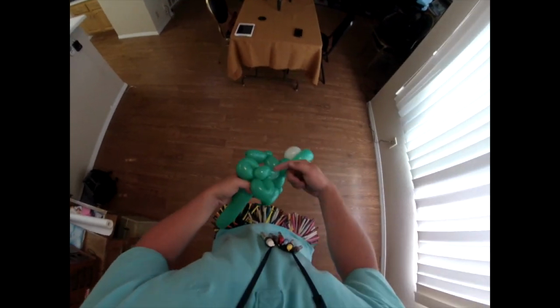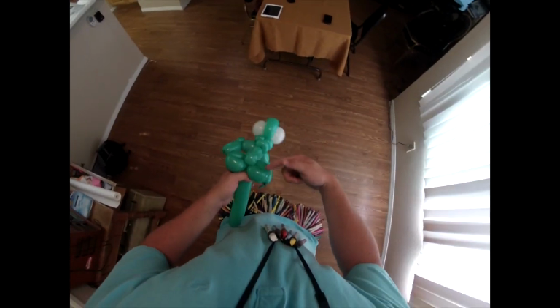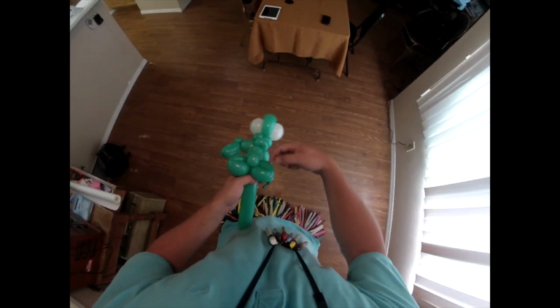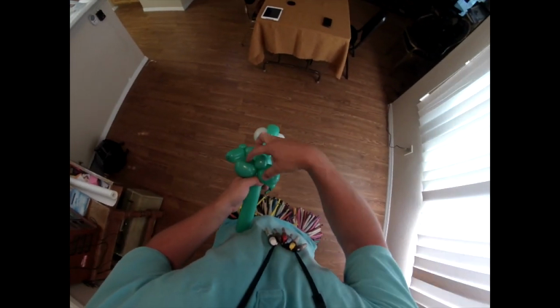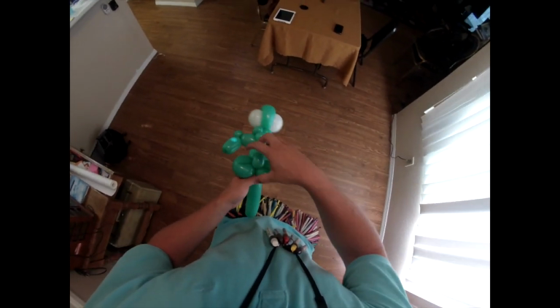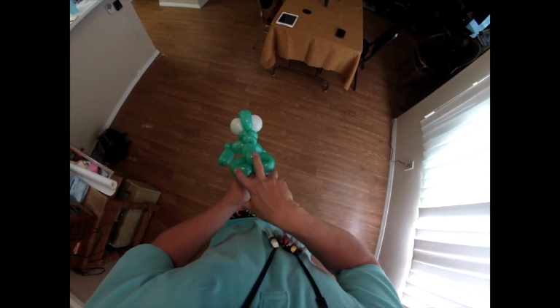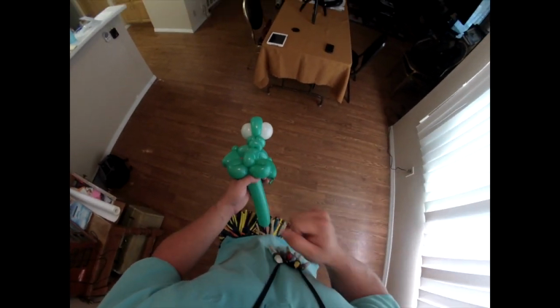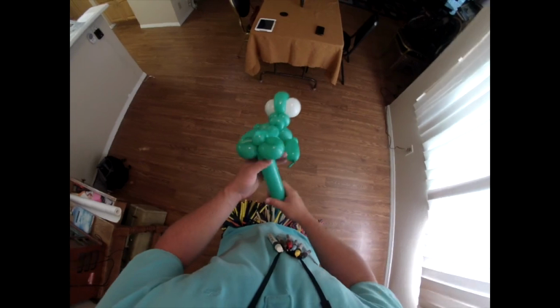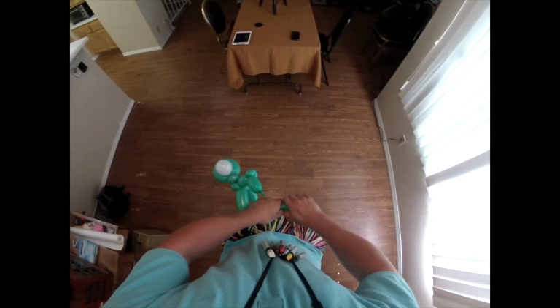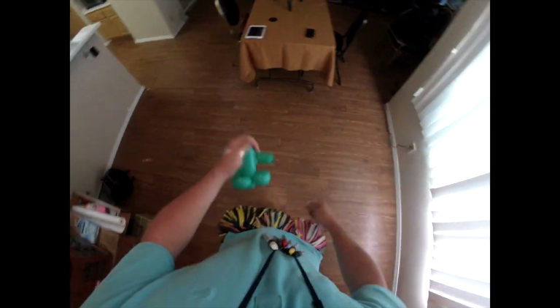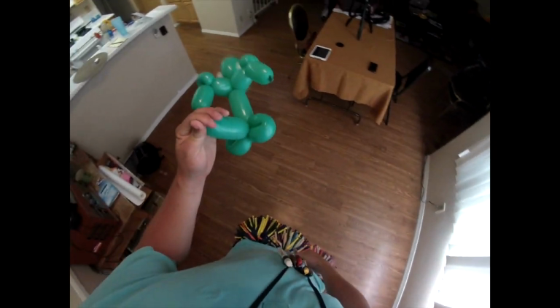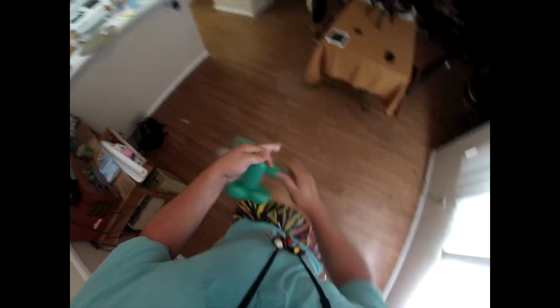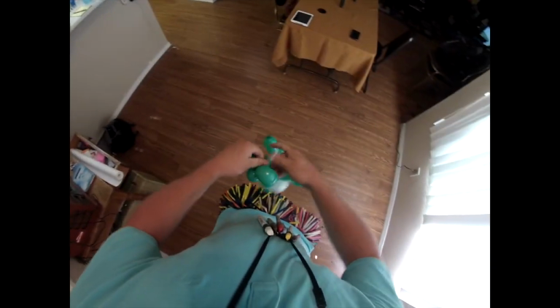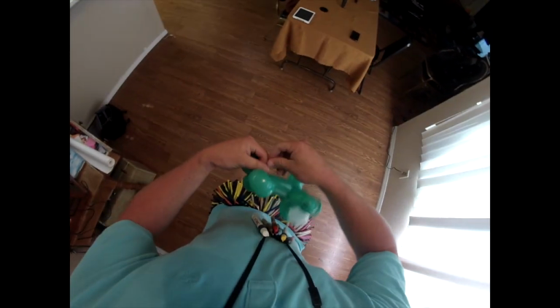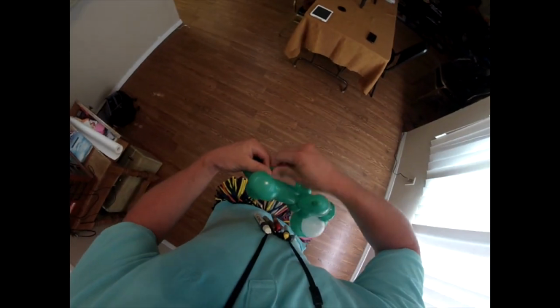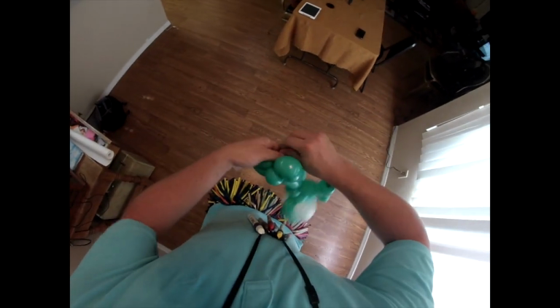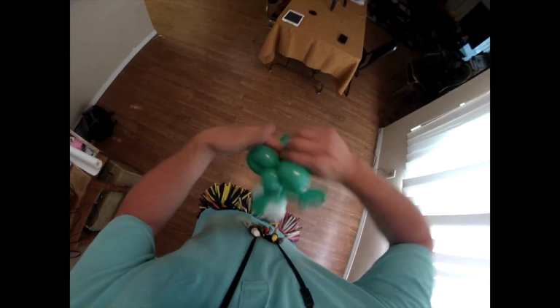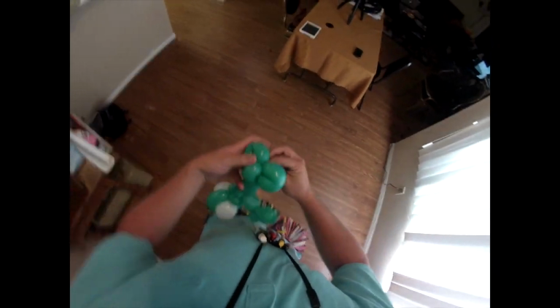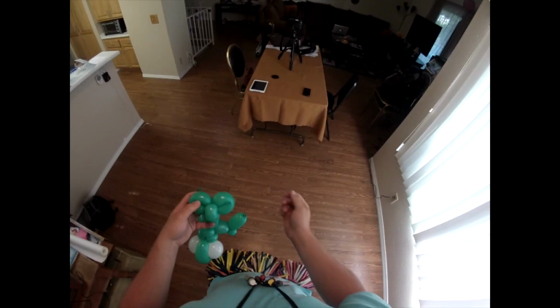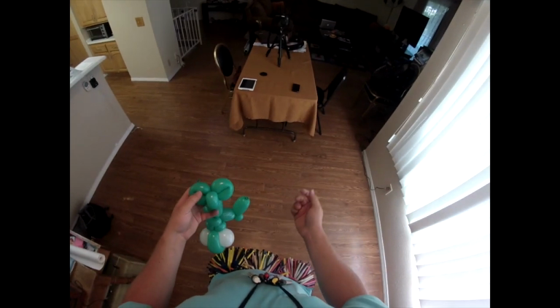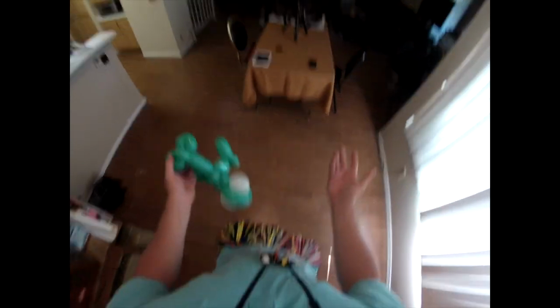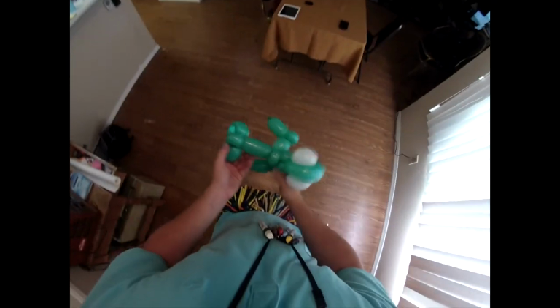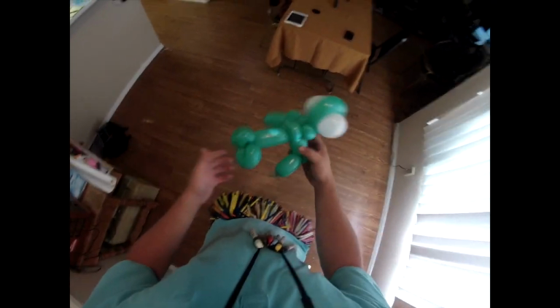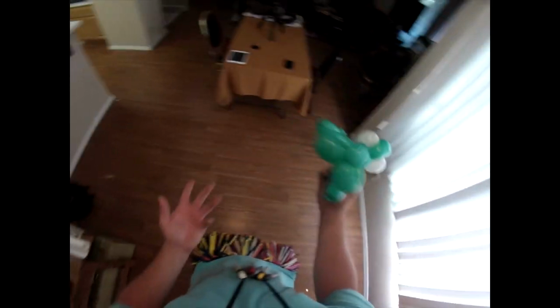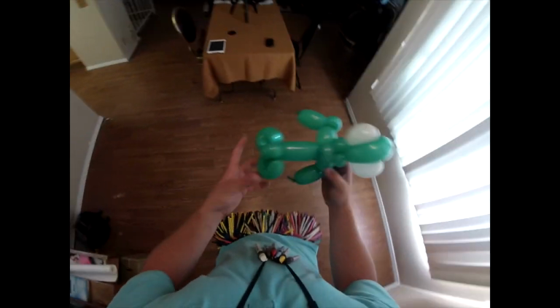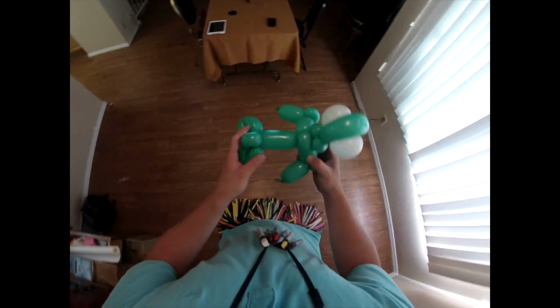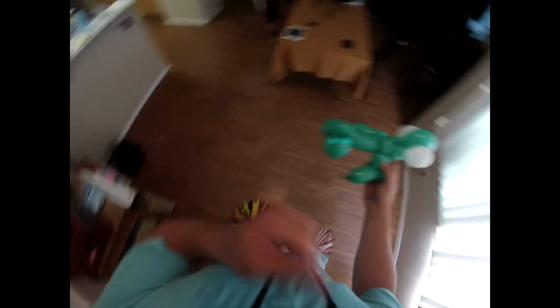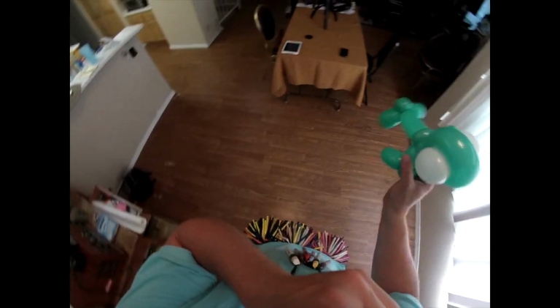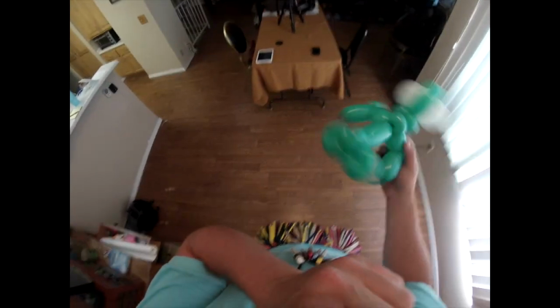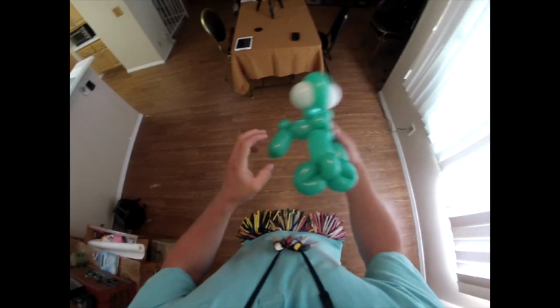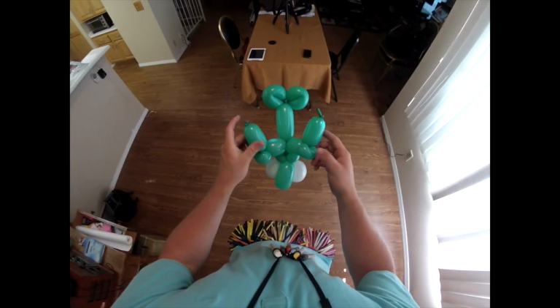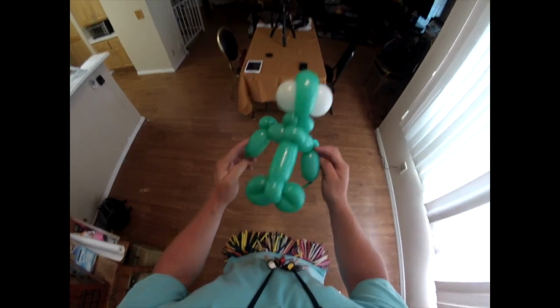After you made the two pinch twists, those are going to be his two back fins — or back two legs, I guess. So you have his whole body.